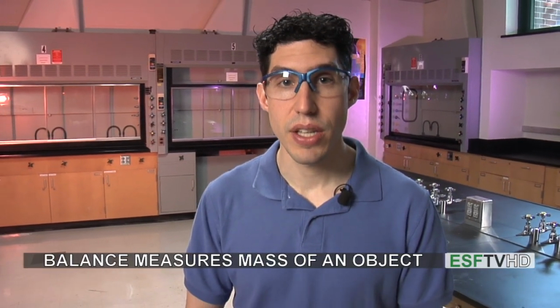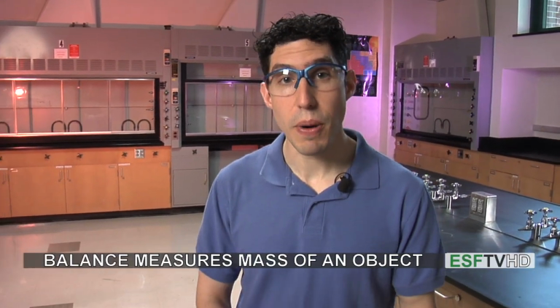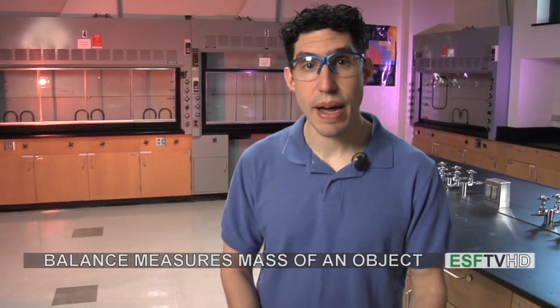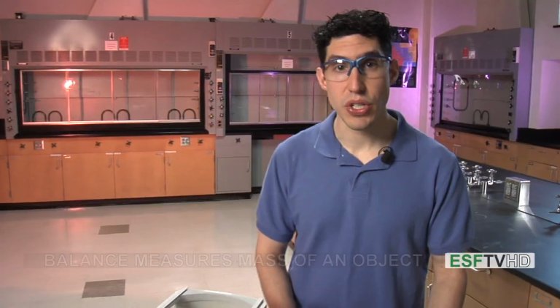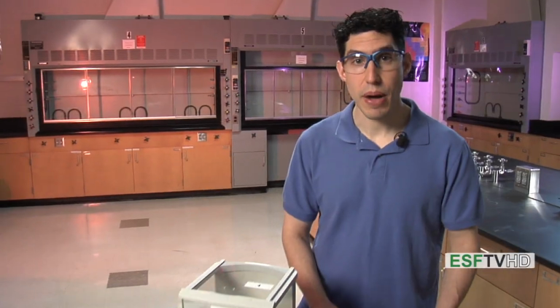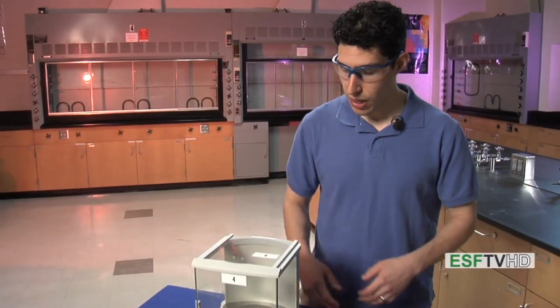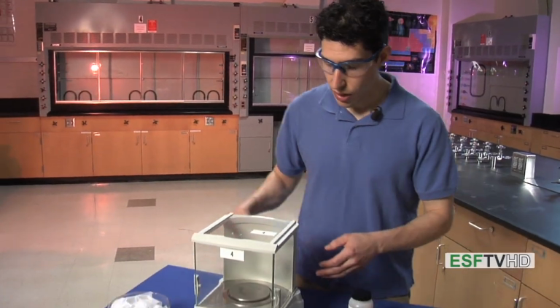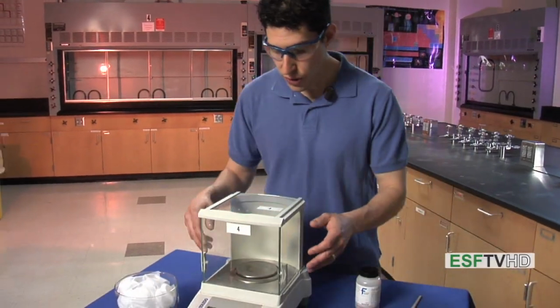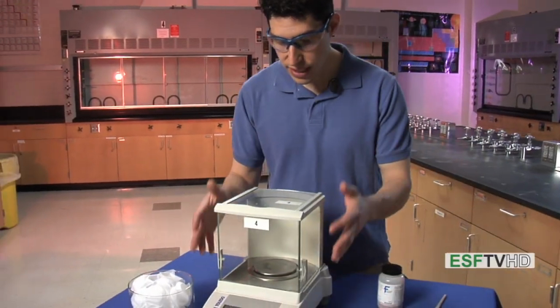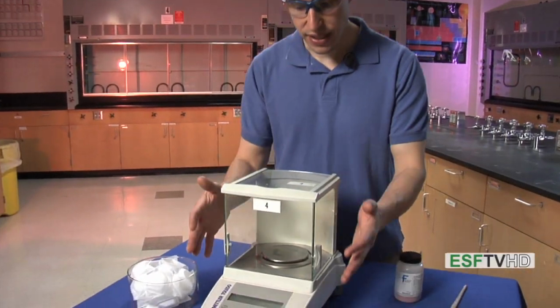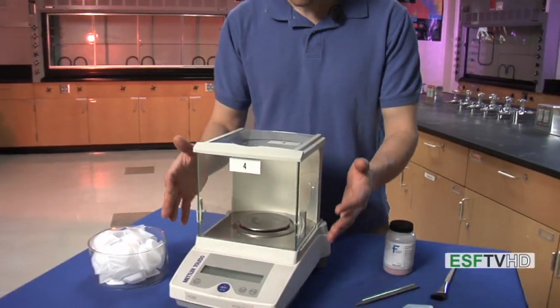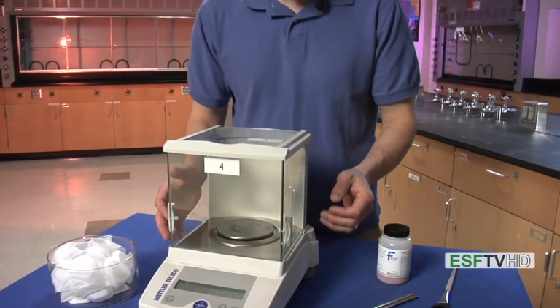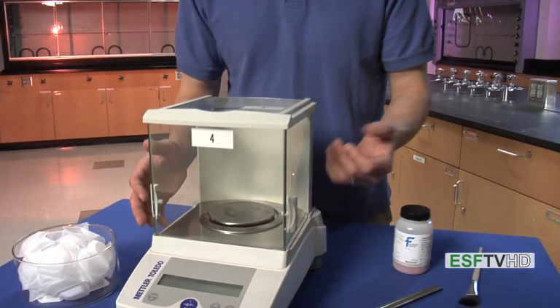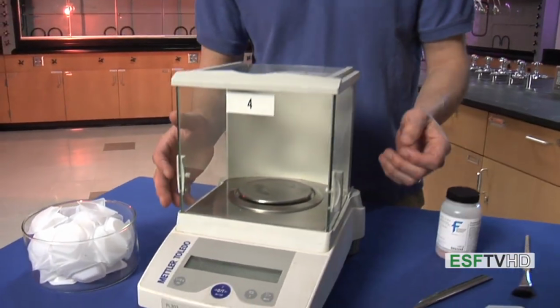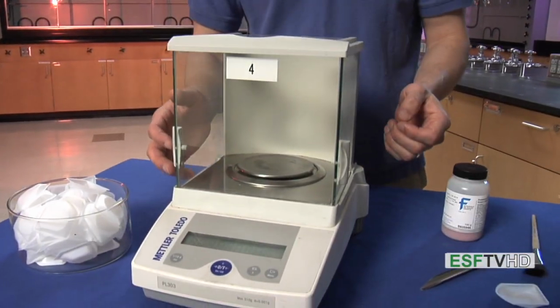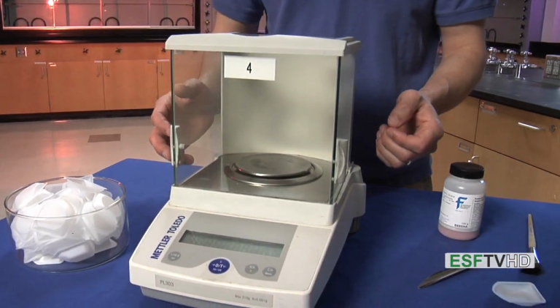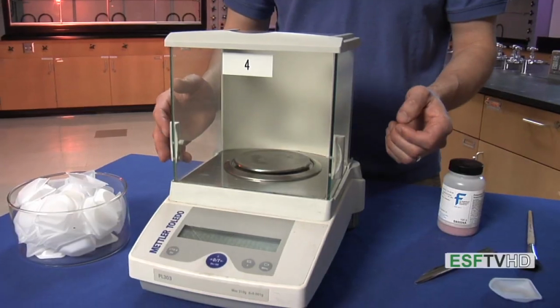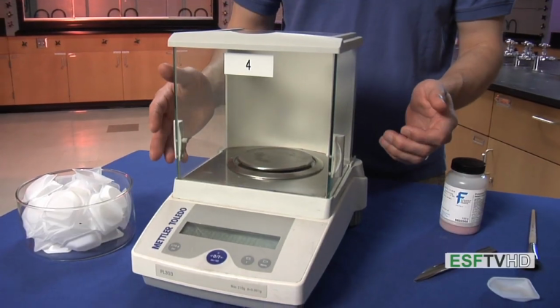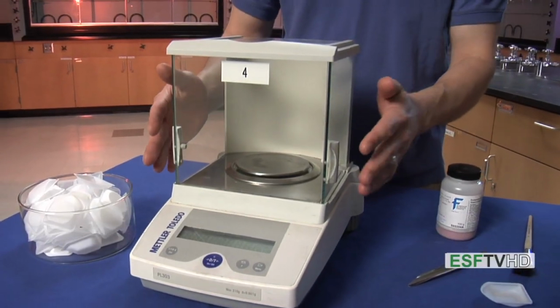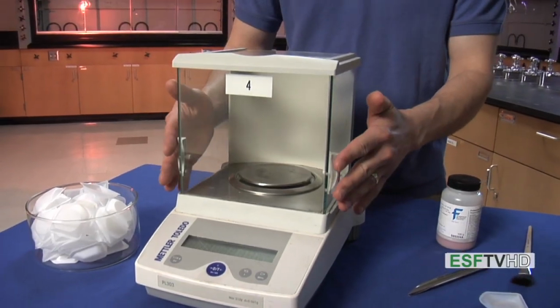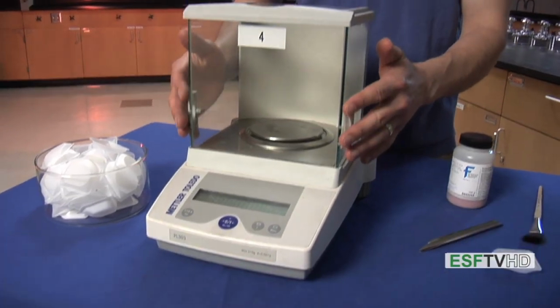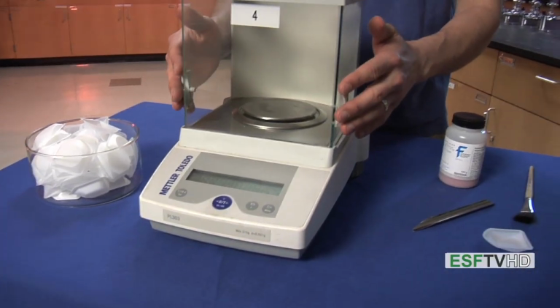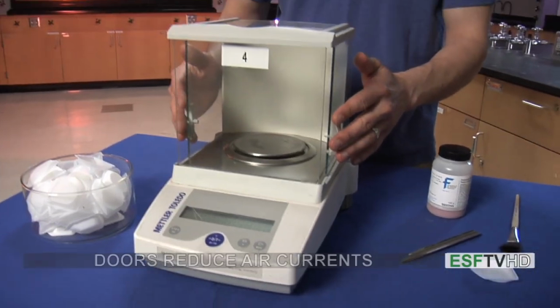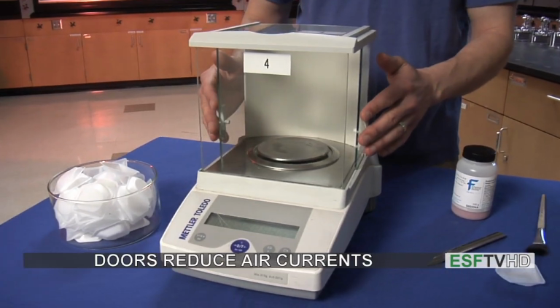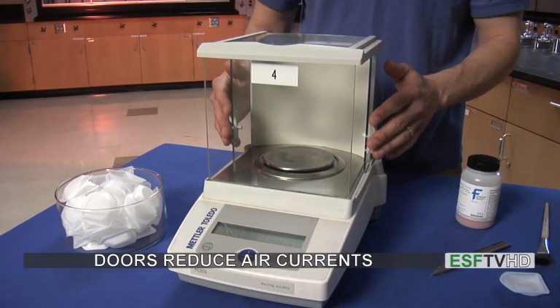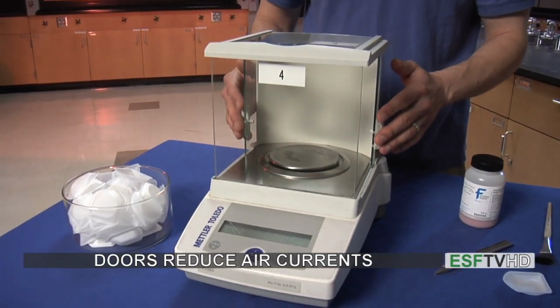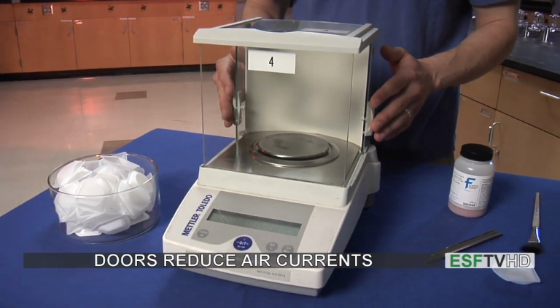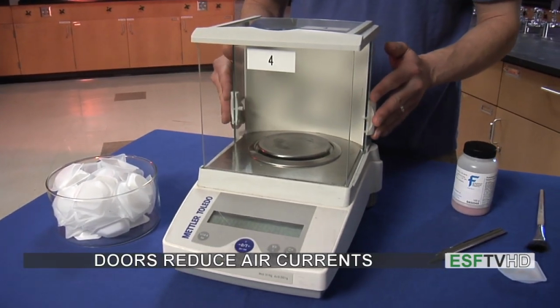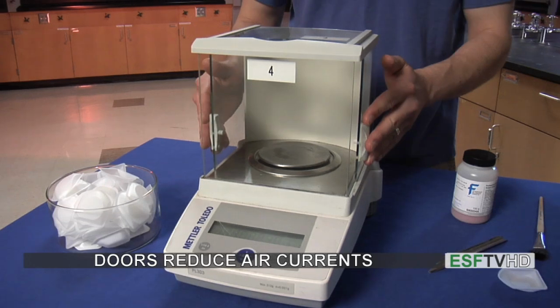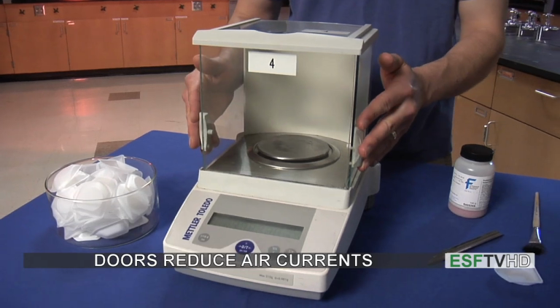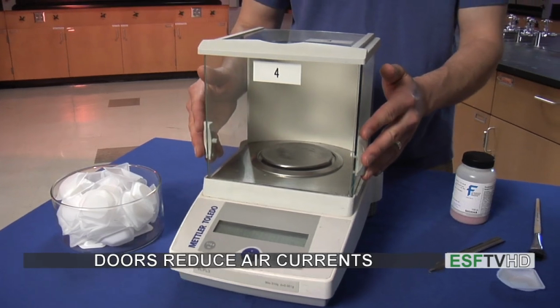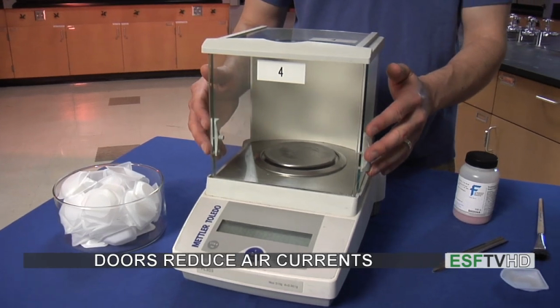There are a few parts of the balance we're going to talk about. First is the balance itself, which we see right here. There are a few different models you'll see in the lab, but all of them have these doors on the side which are used to prevent drafts. So we're always going to close the doors when we read a mass.